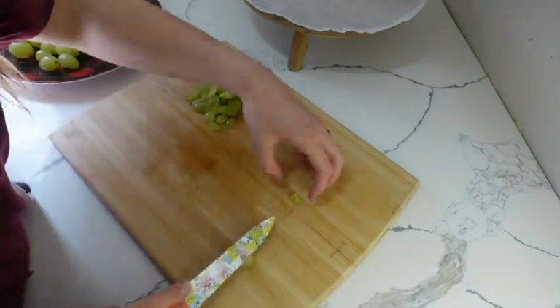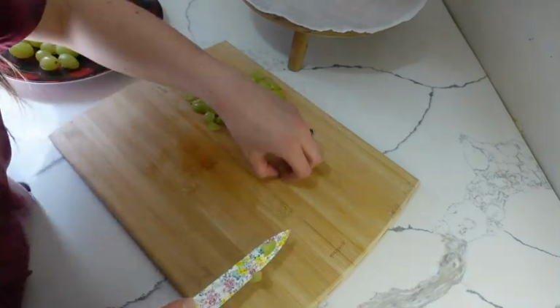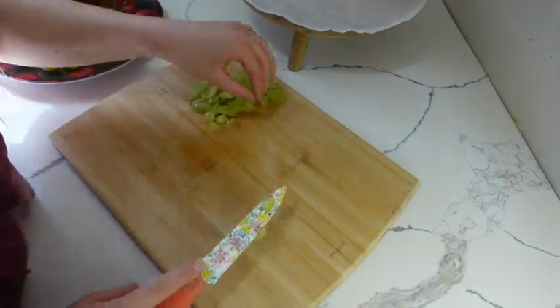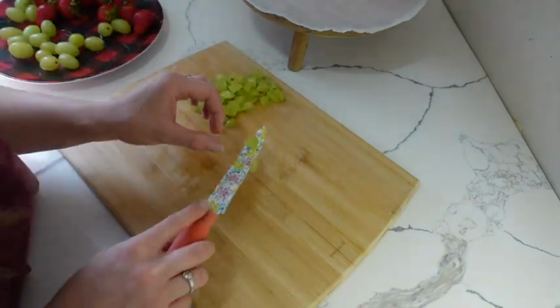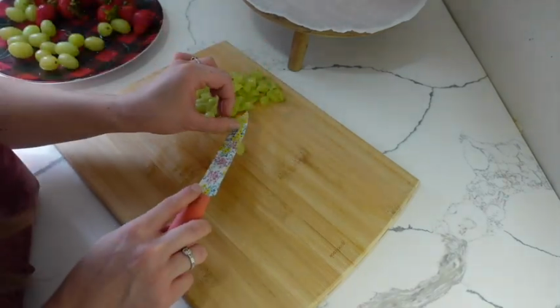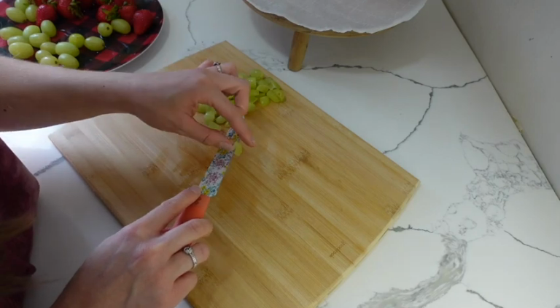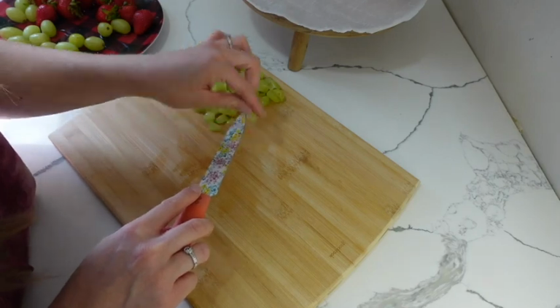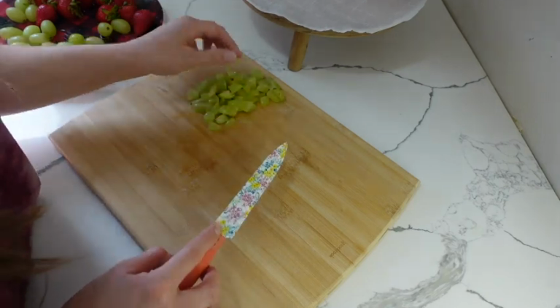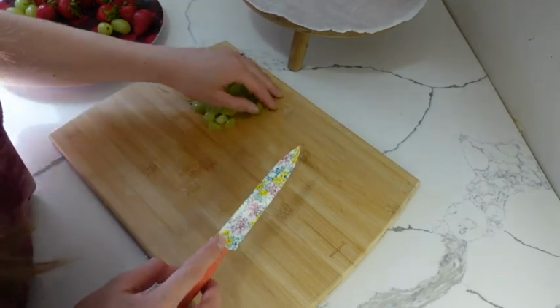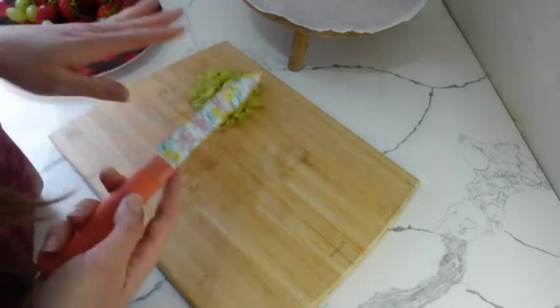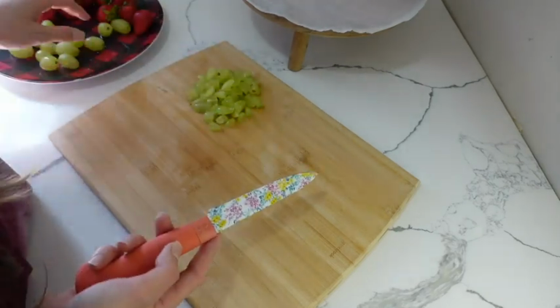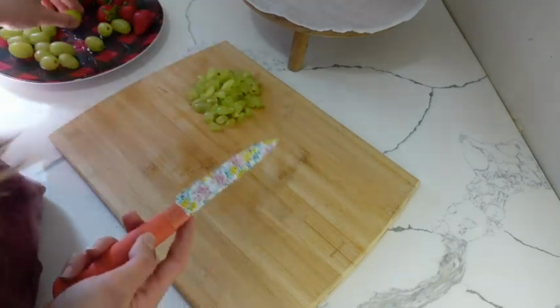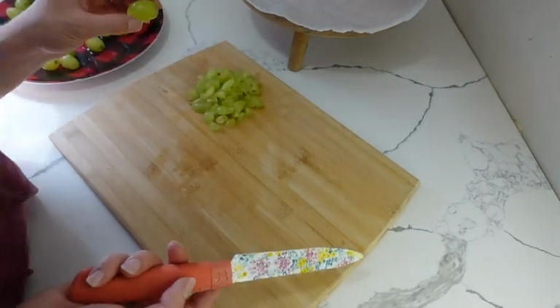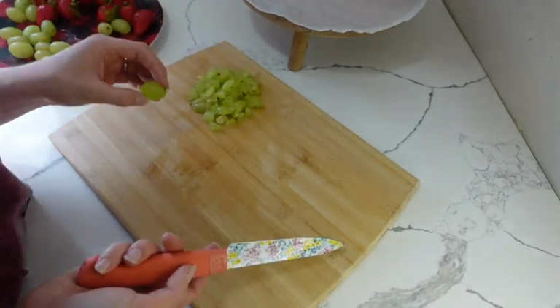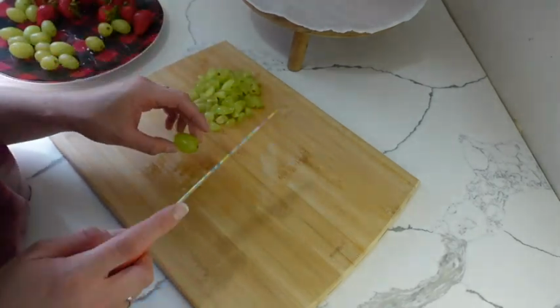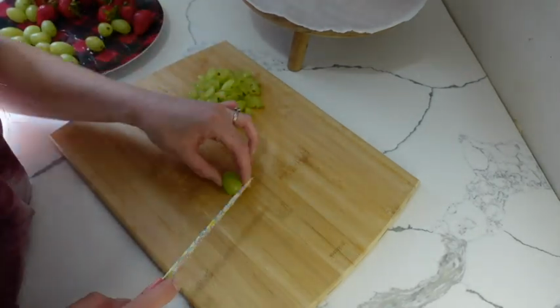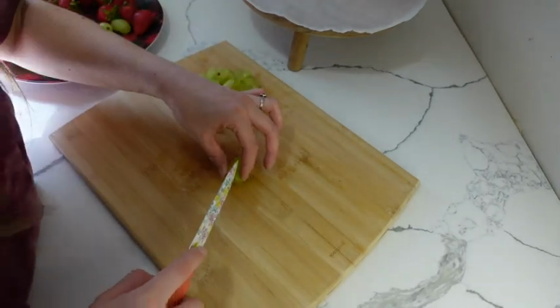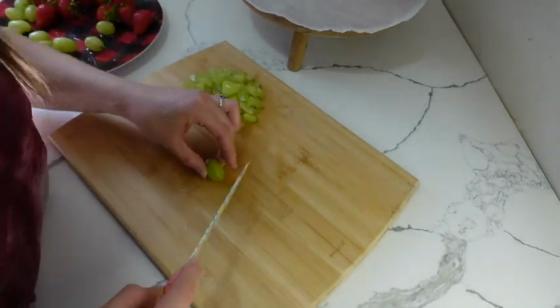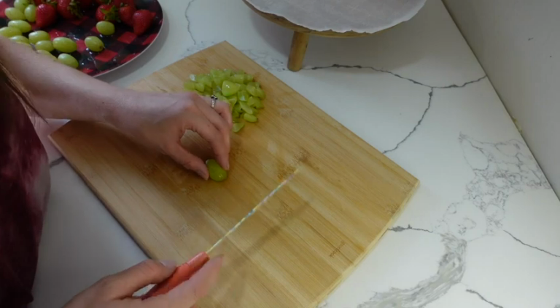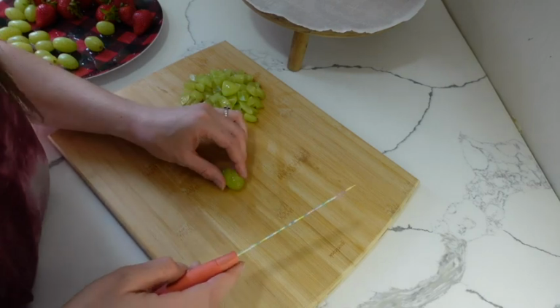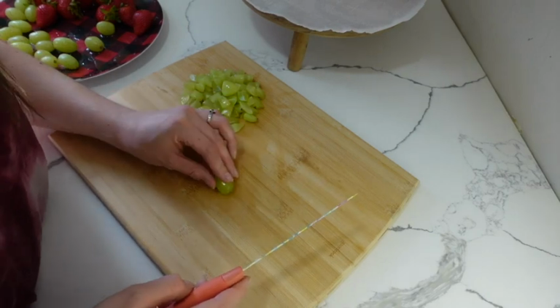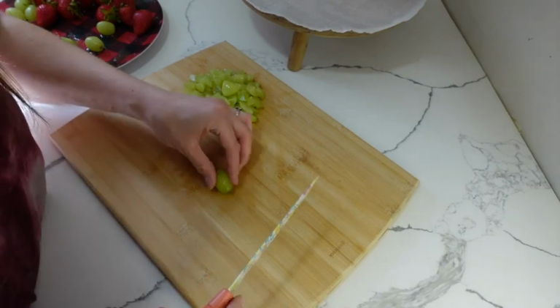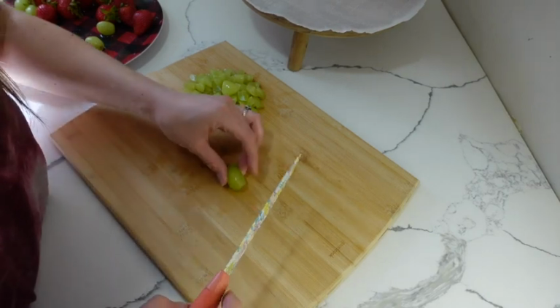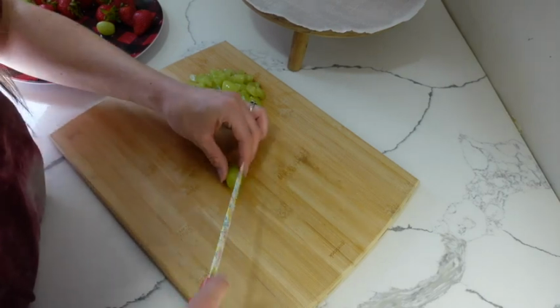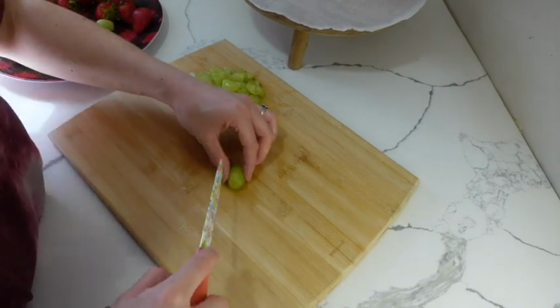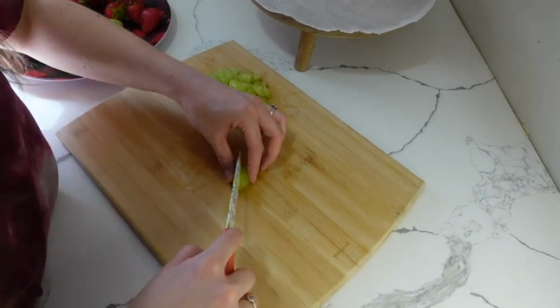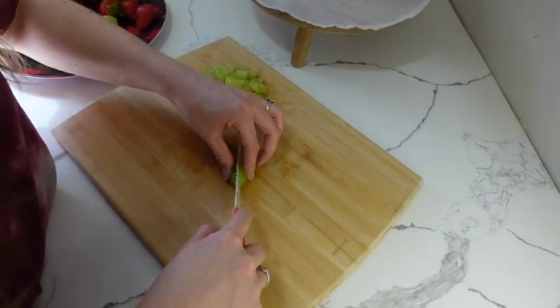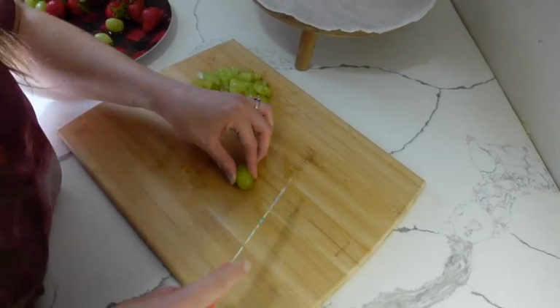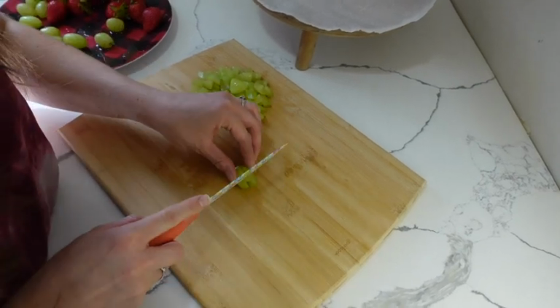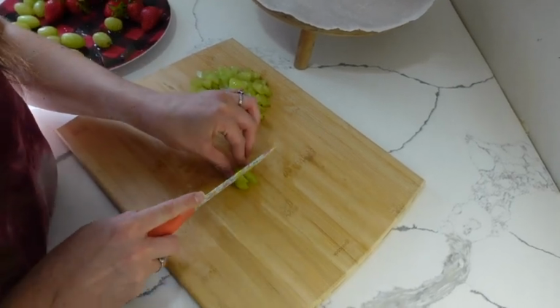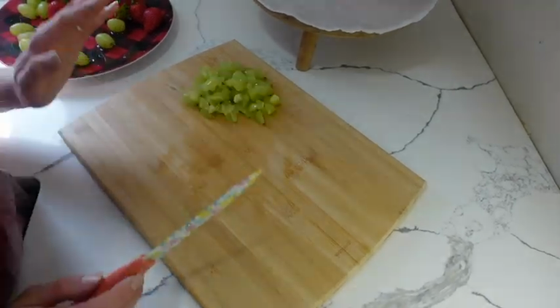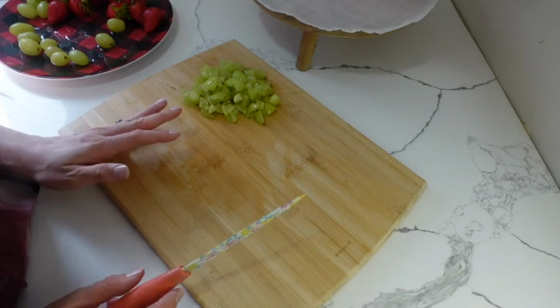I'm going to be using grapes, strawberries, and blueberries as the fruit on this board, but you can customize it to whatever kind of fruit your kids like. I'm cutting a lot of grapes because I'm going to be adding a lot of grapes to this board. My kids will probably devour these in like two minutes.